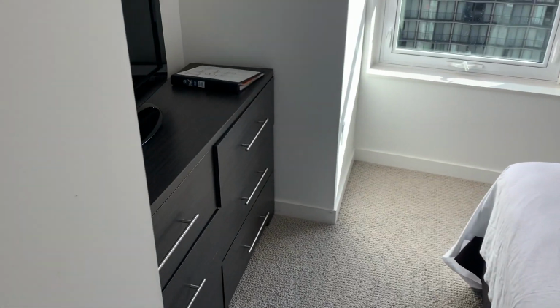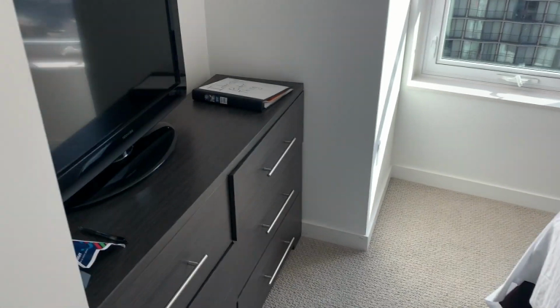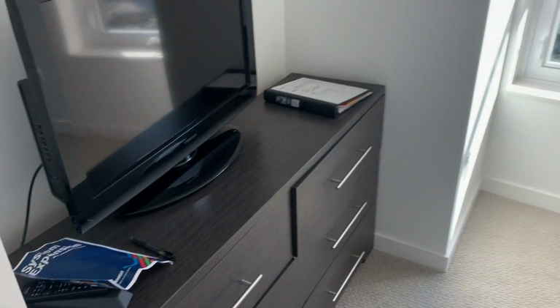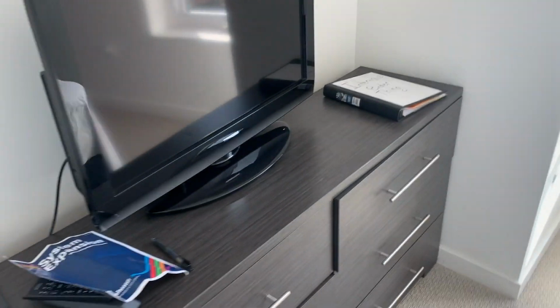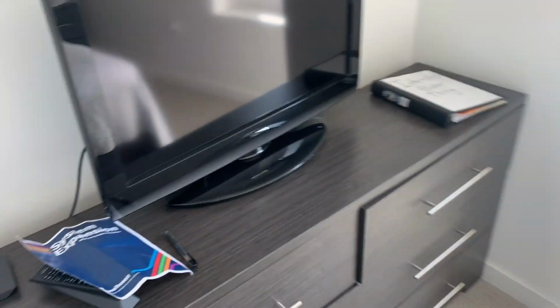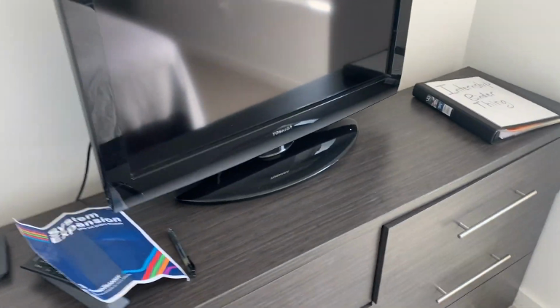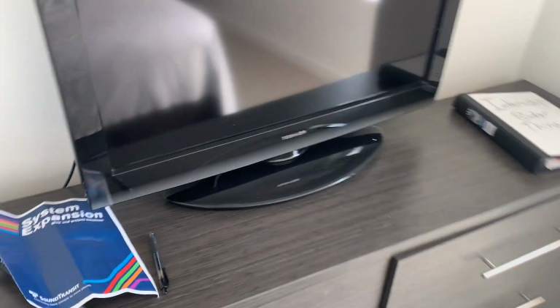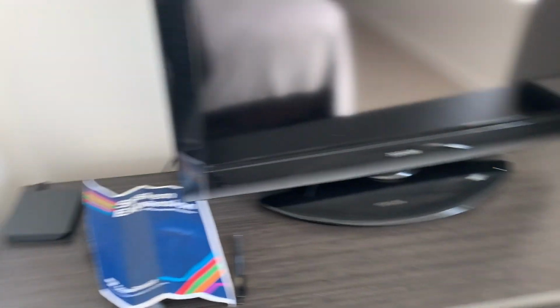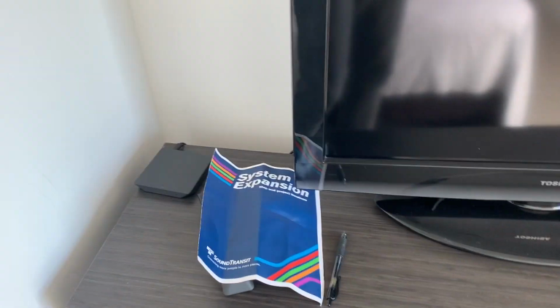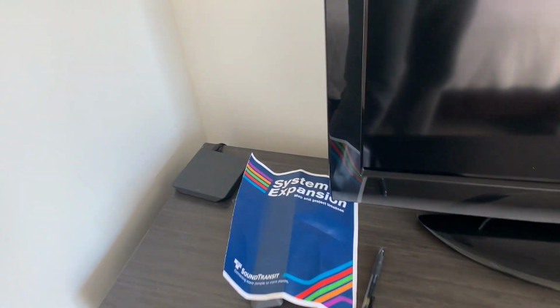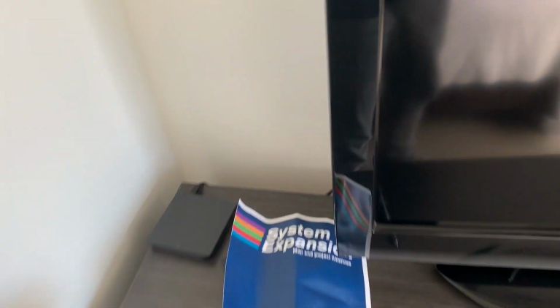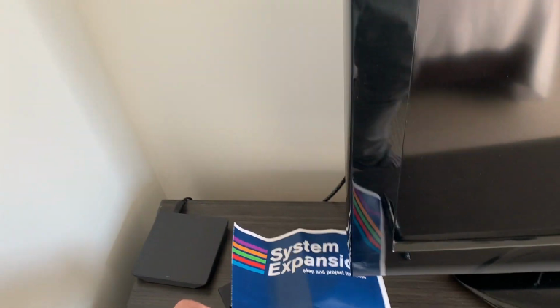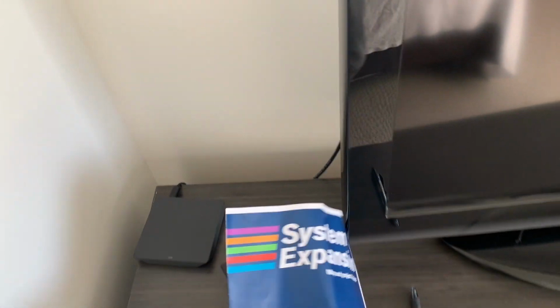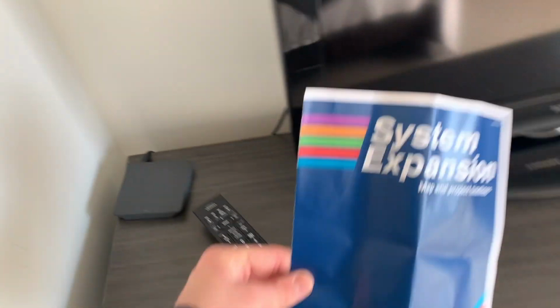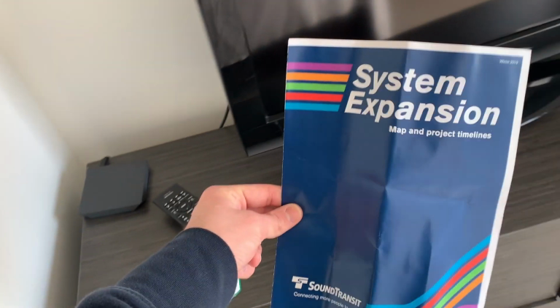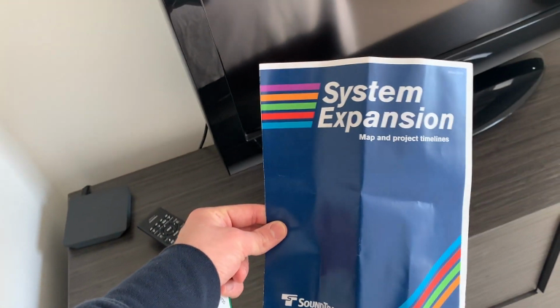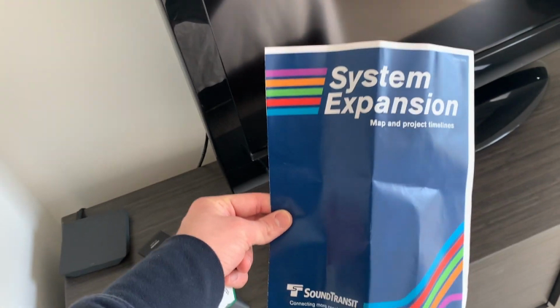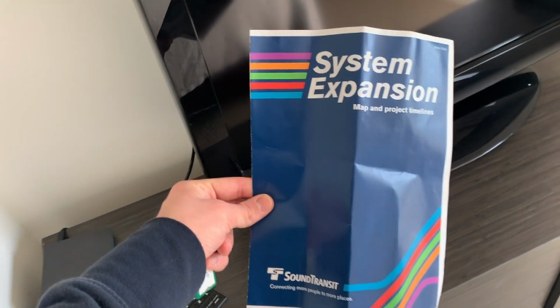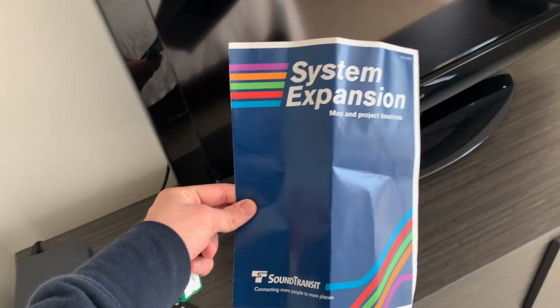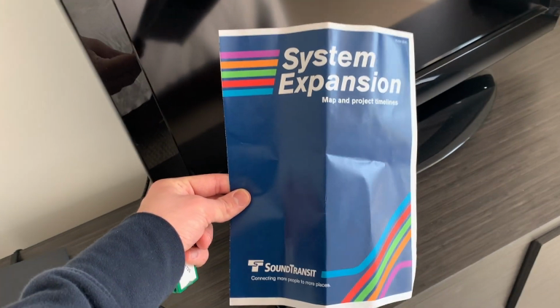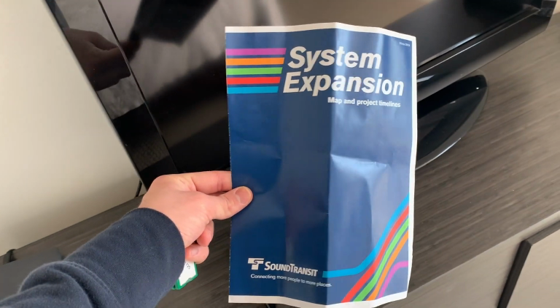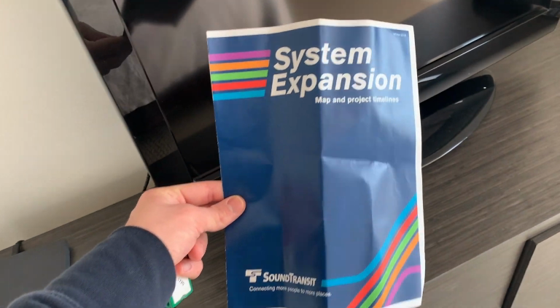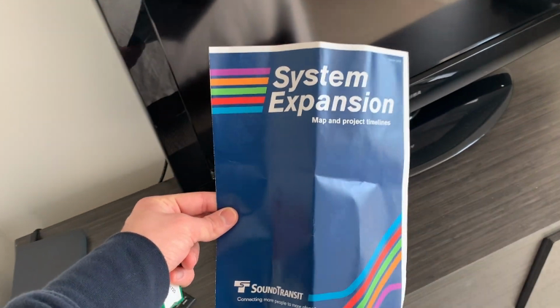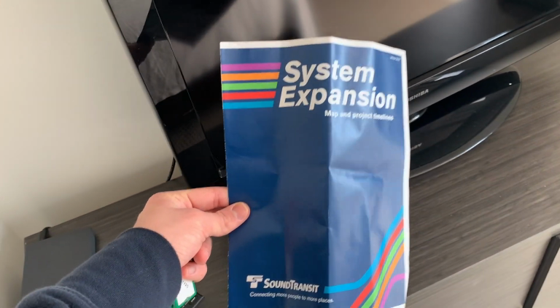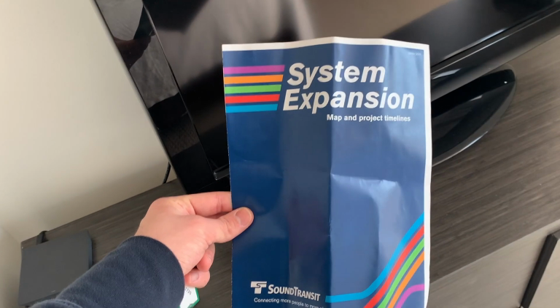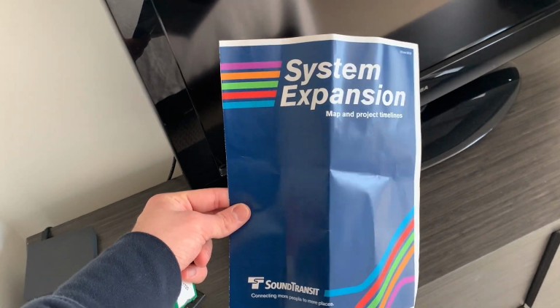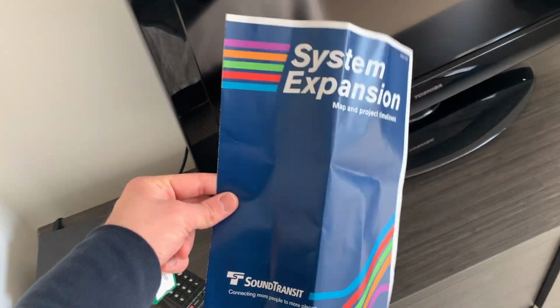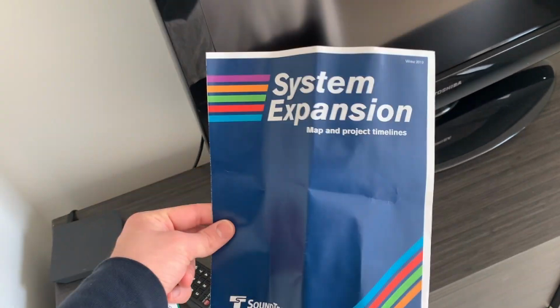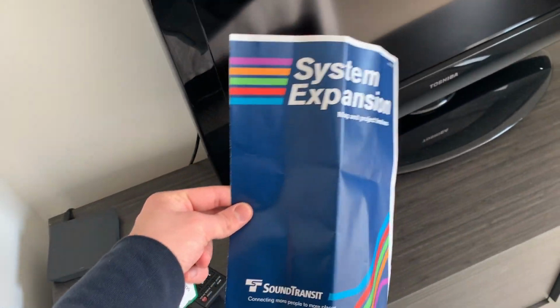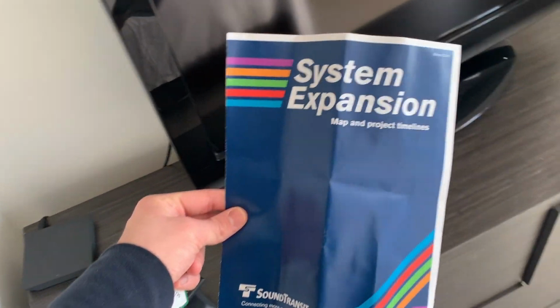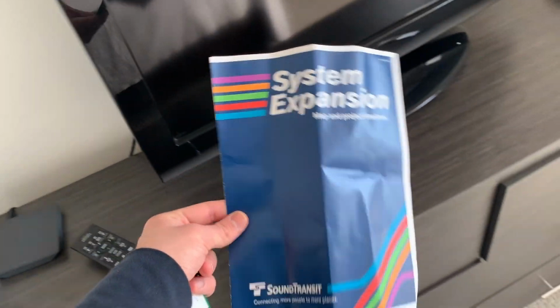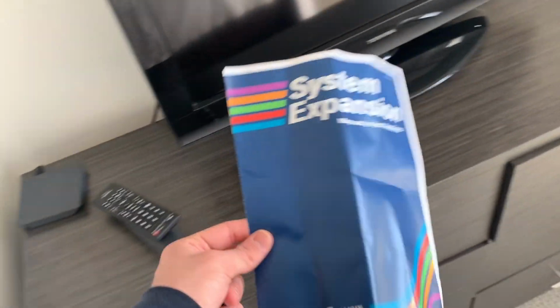And there are some upcoming expansions happening to the Seattle public transit system that aim to make it more commuter-friendly by 2035, so it's really exciting to keep up to date with those changes, and that's why I have this brochure.